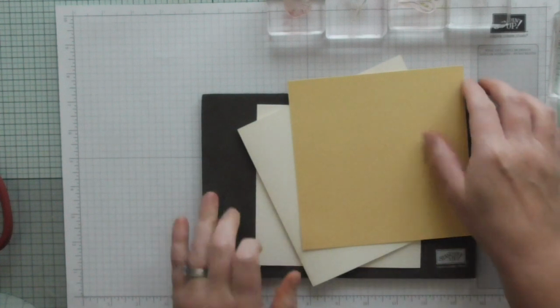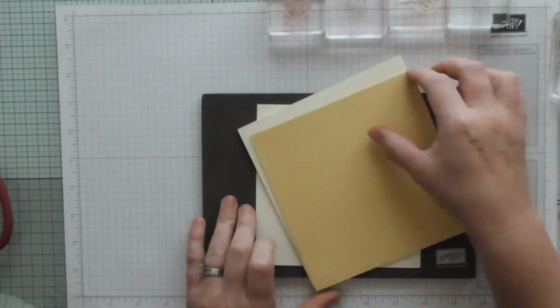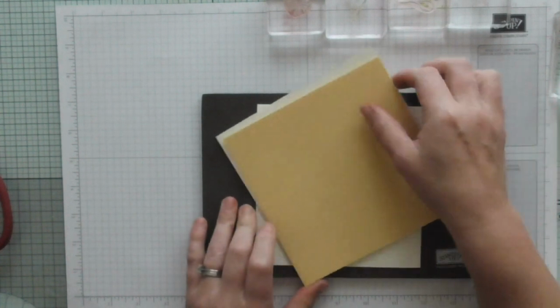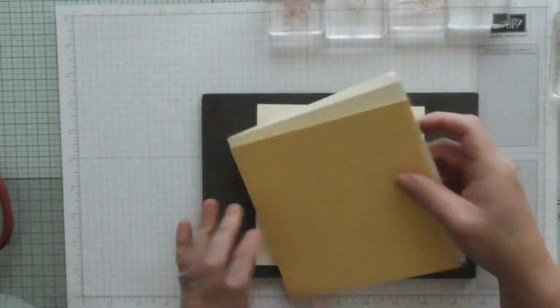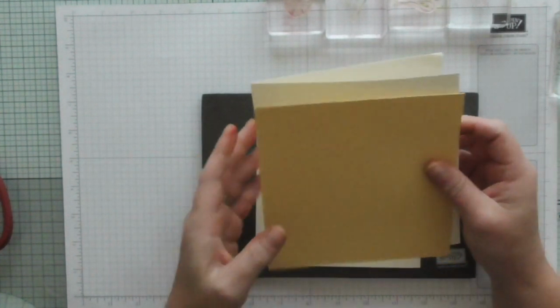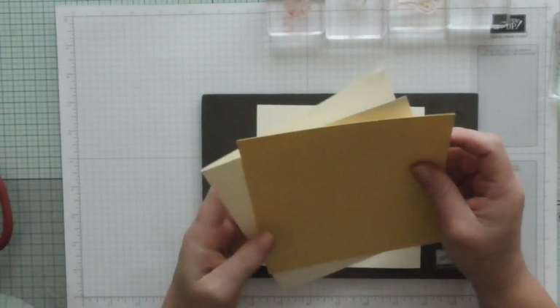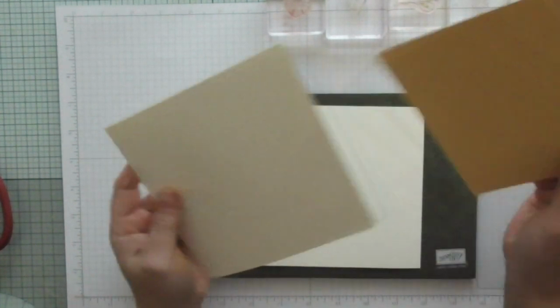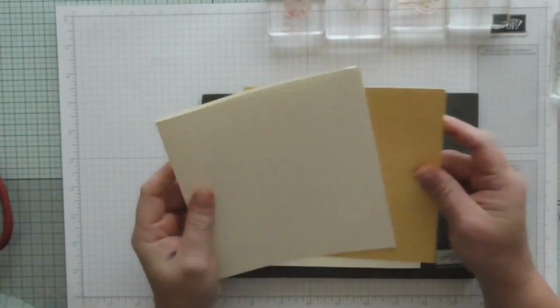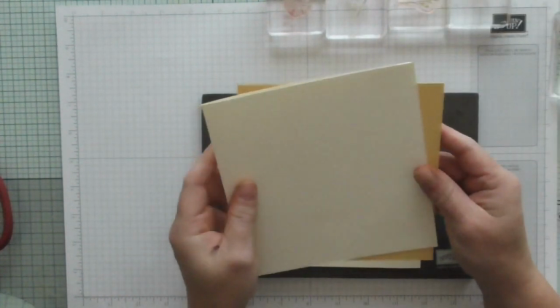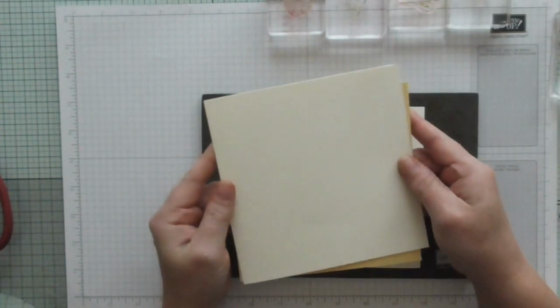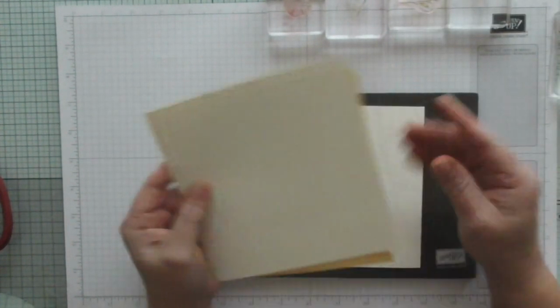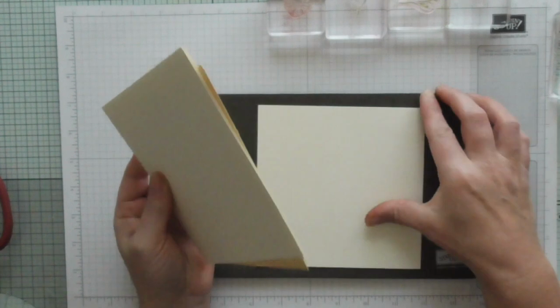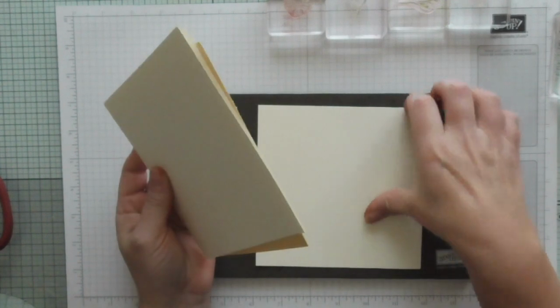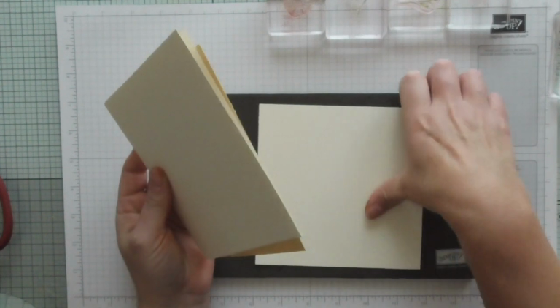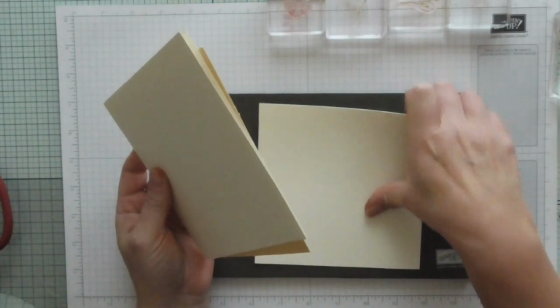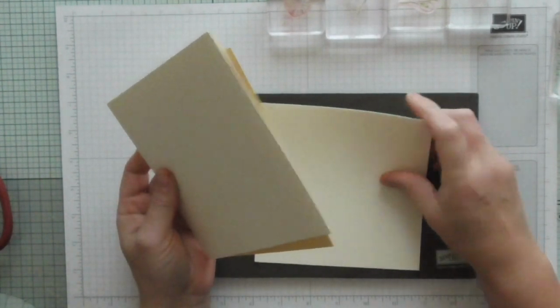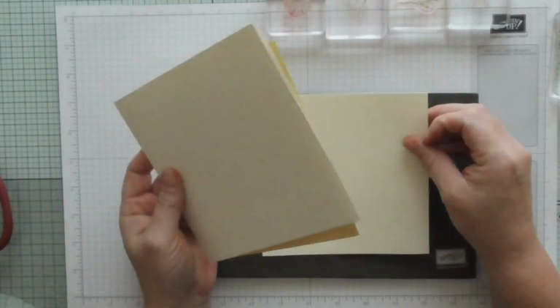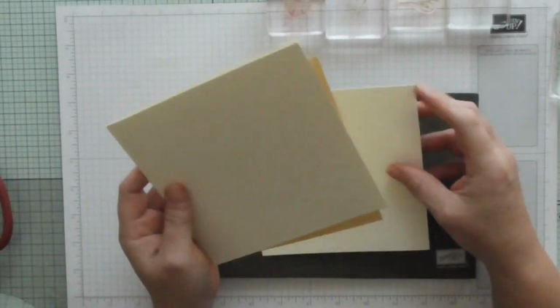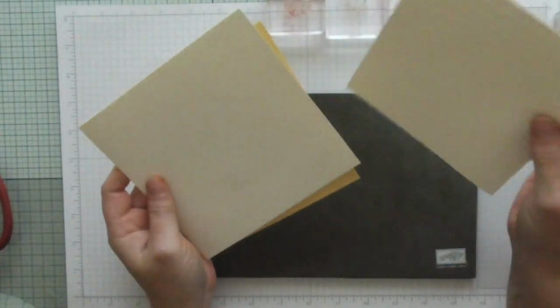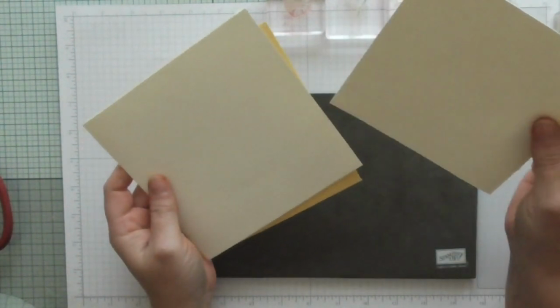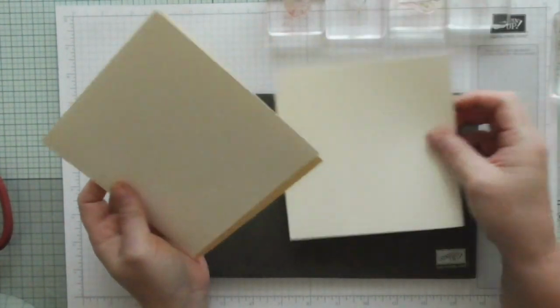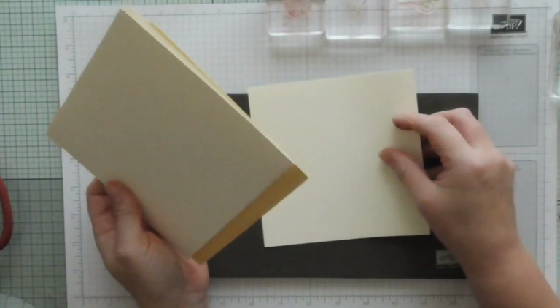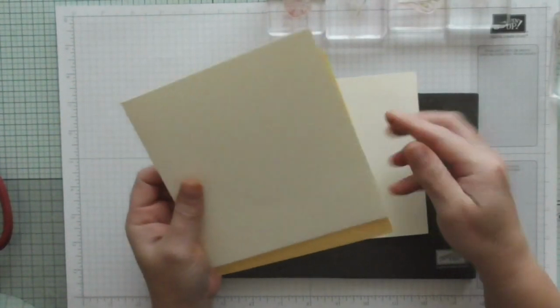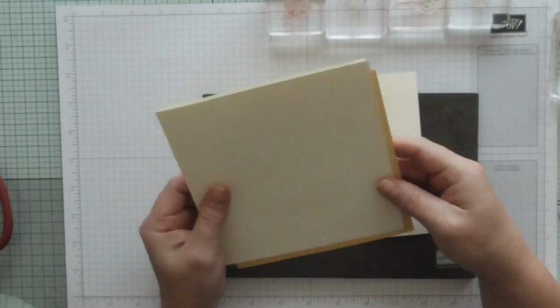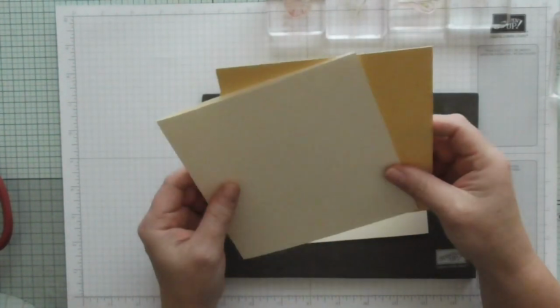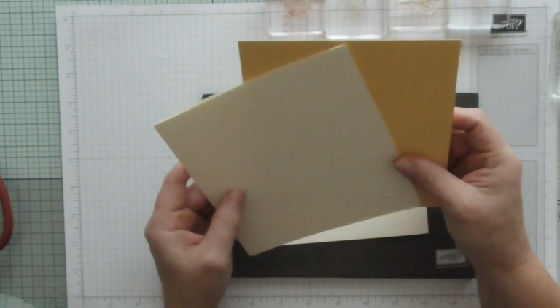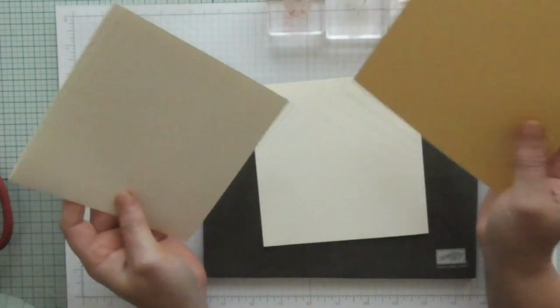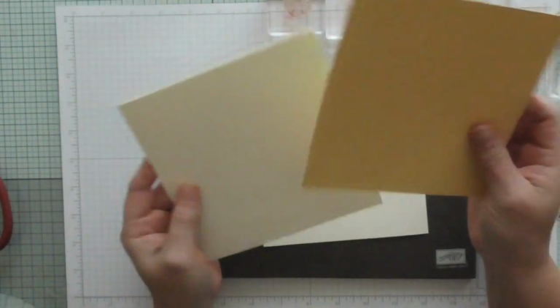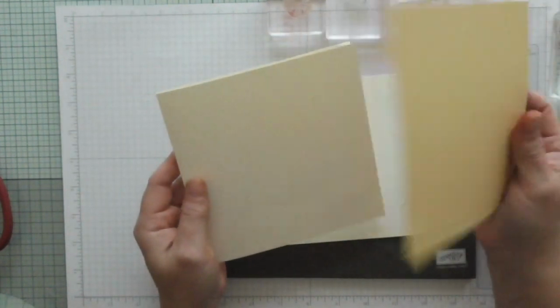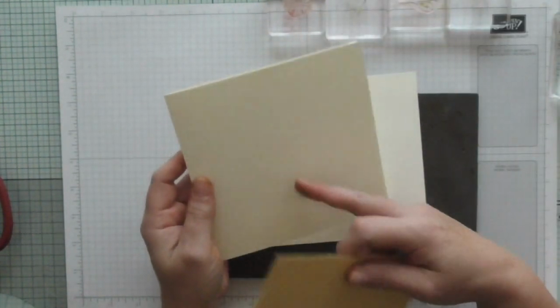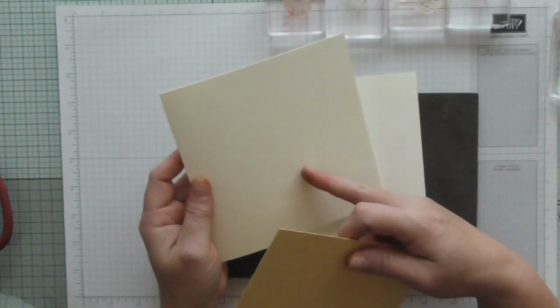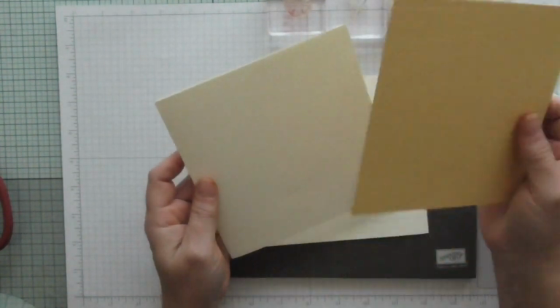Today I'm doing a larger card than normal - a 6x6 square card. All the measurements are over on my blog scrimpingmommy.co.uk, easy to find. I'm using Very Vanilla and Daffodil Delight.